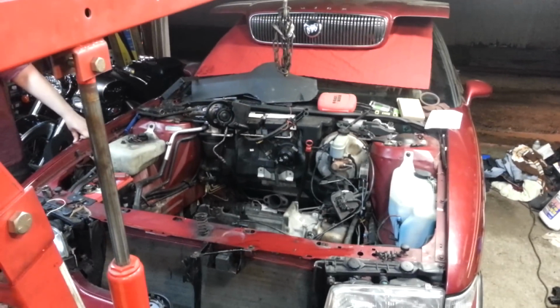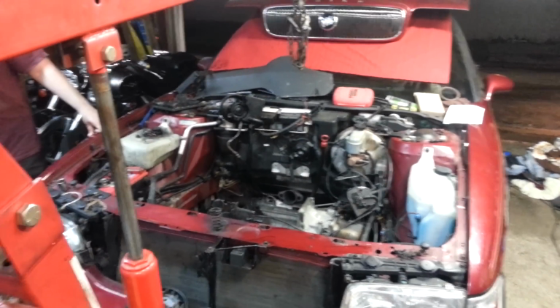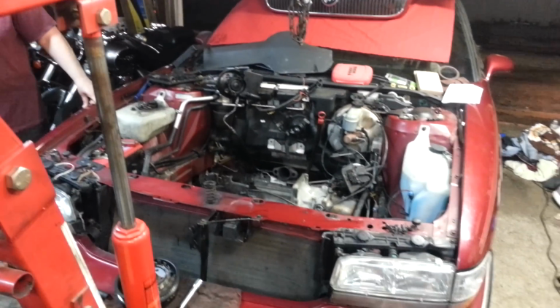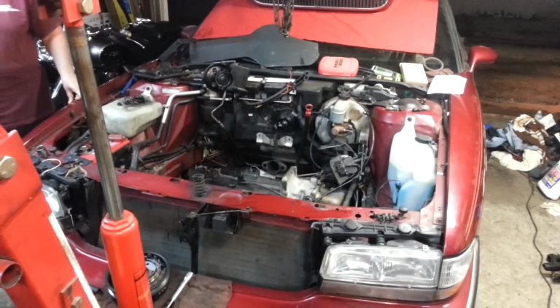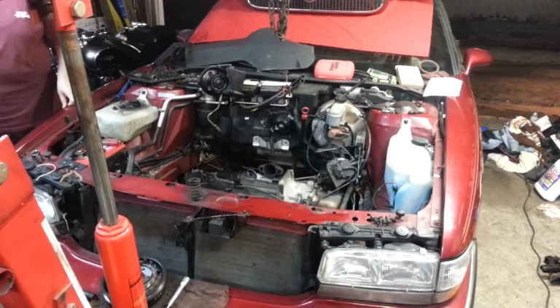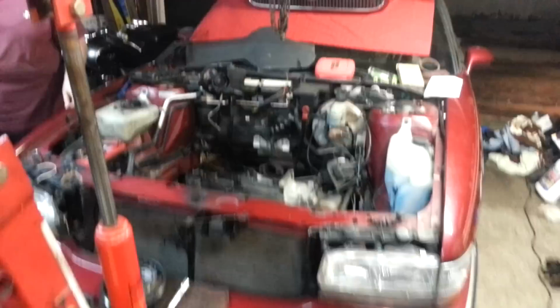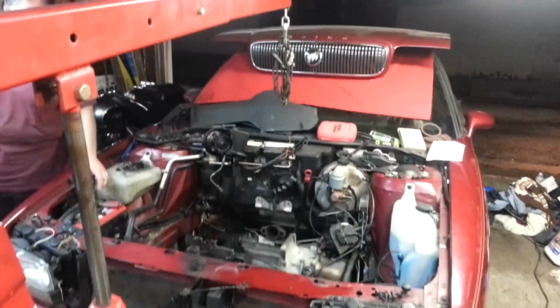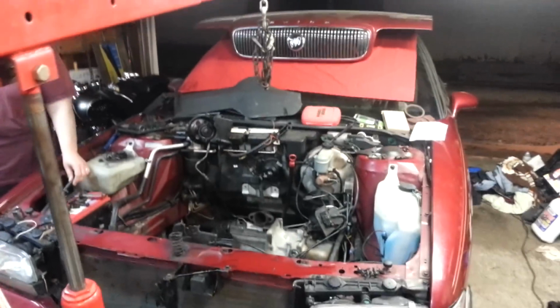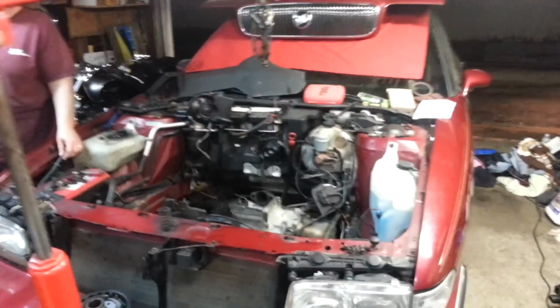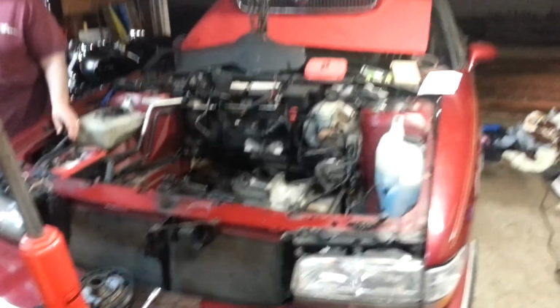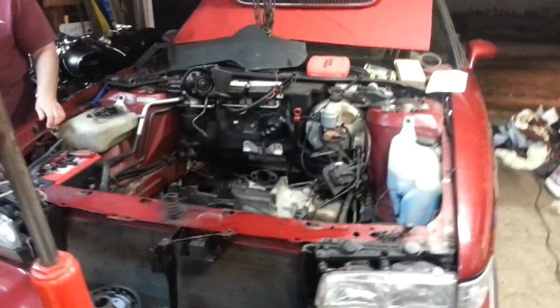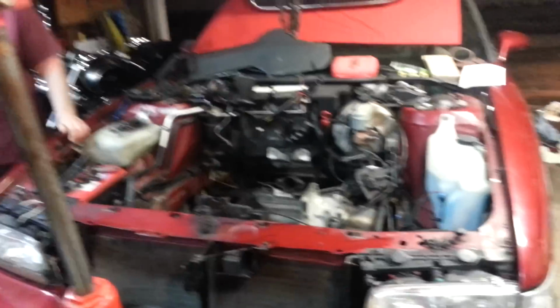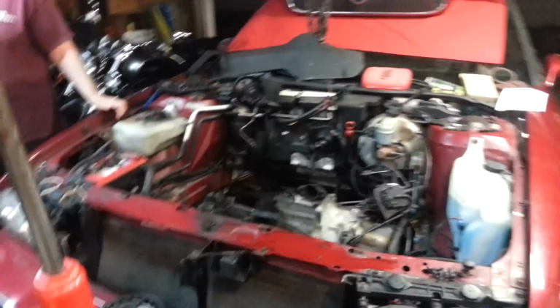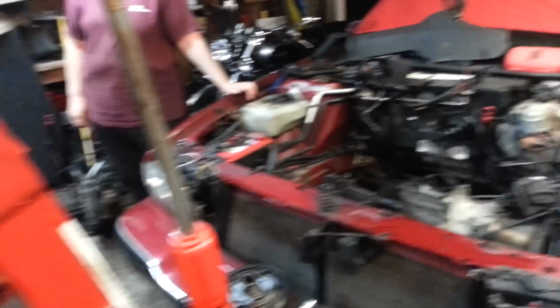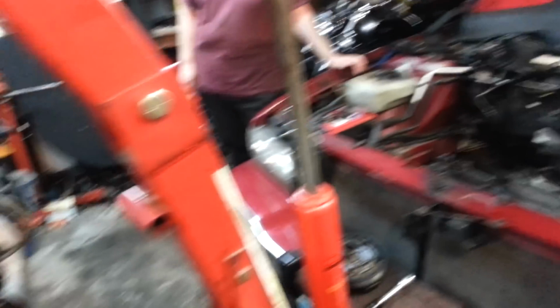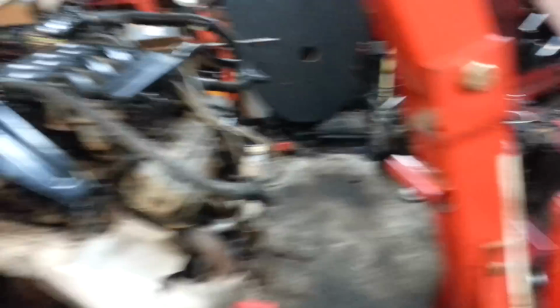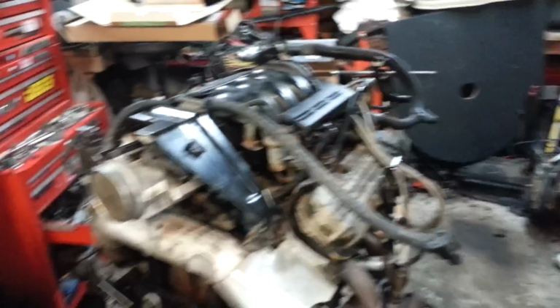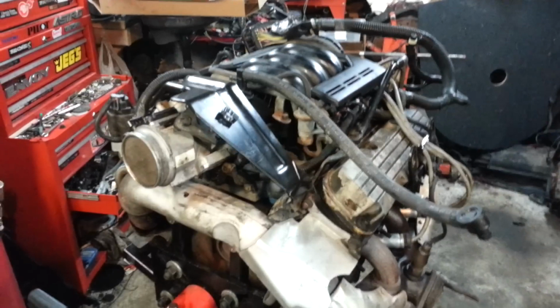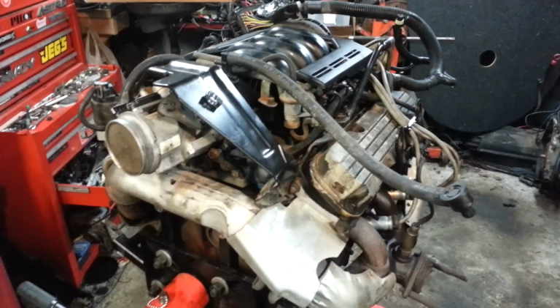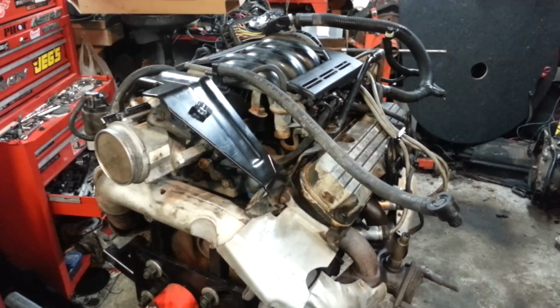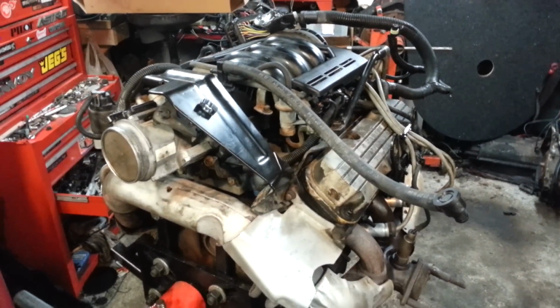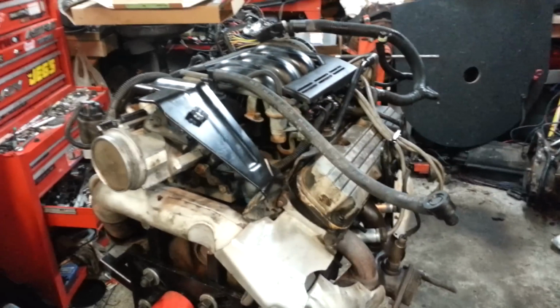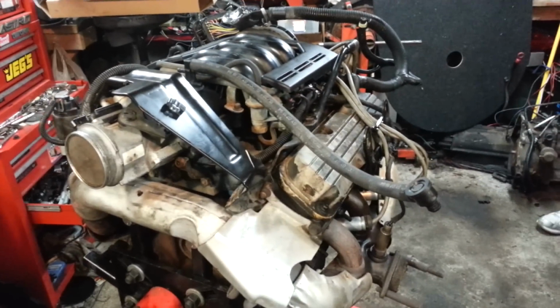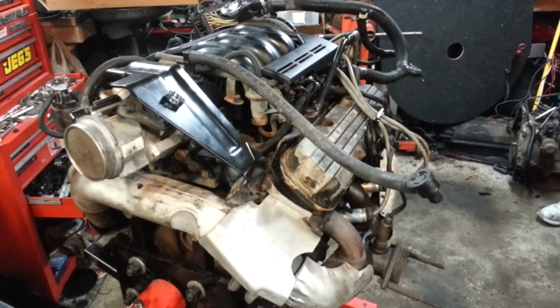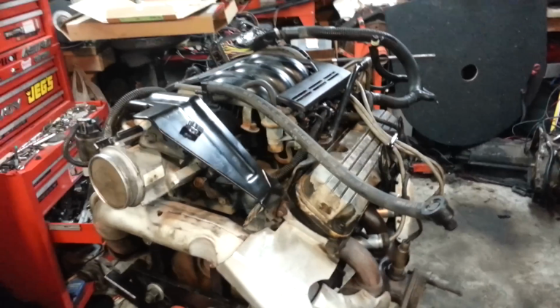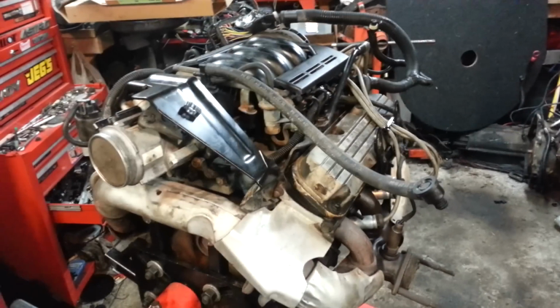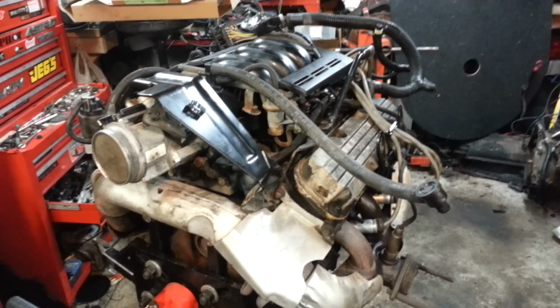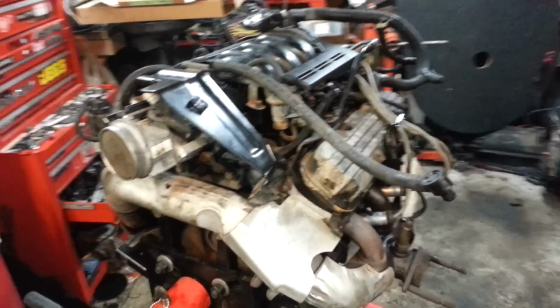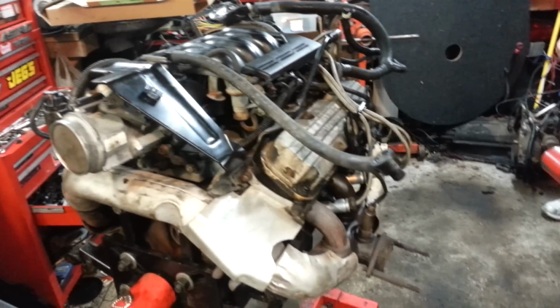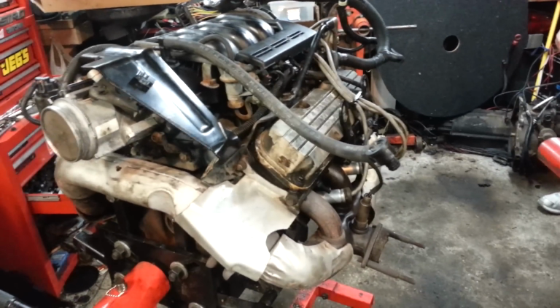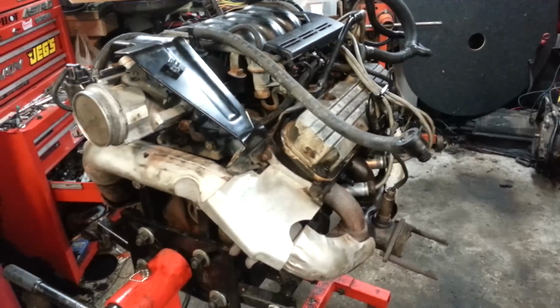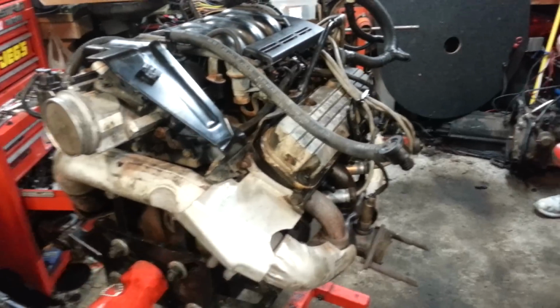Tonight I am working on a 1995 Buick LeSabre. This engine had spun a couple of rod bearings and was on the verge of spinning a third rod bearing, along with on the verge of spinning a main bearing.